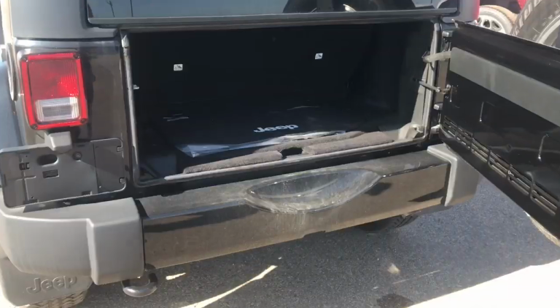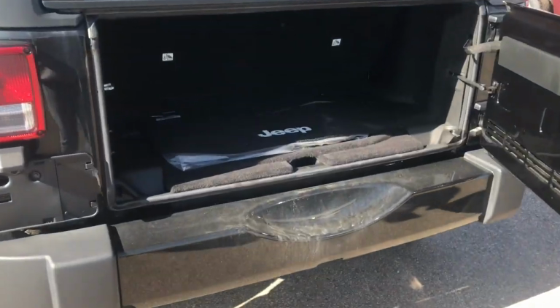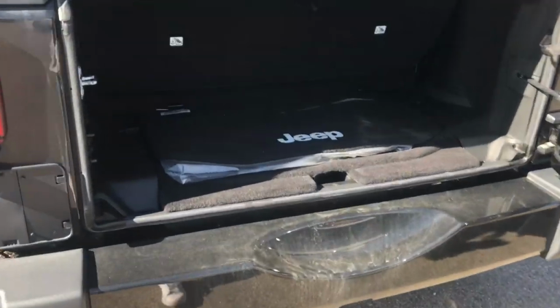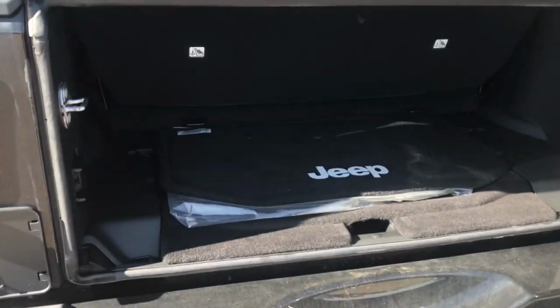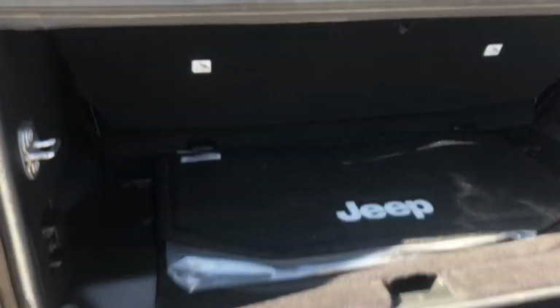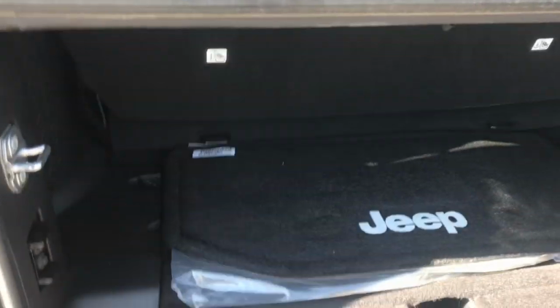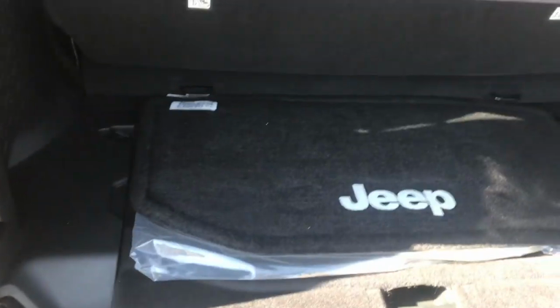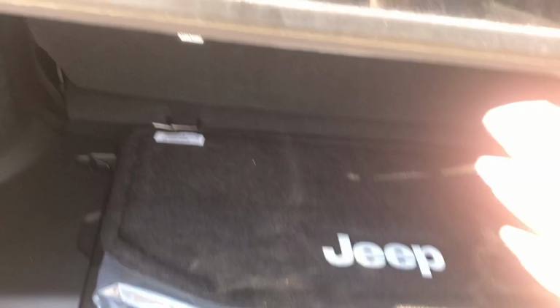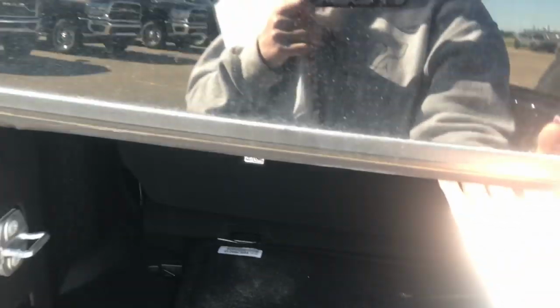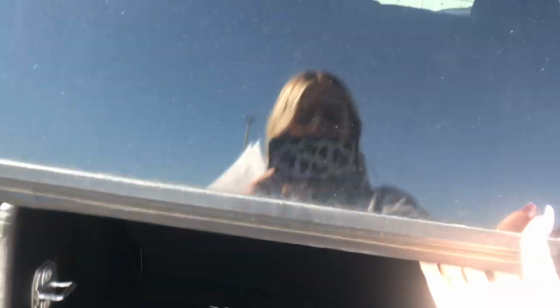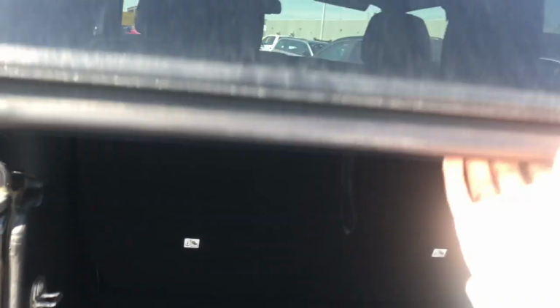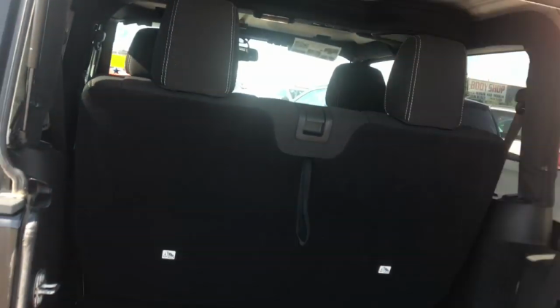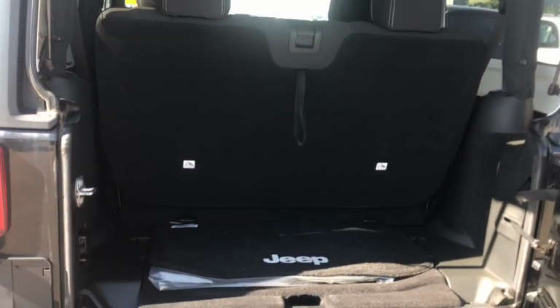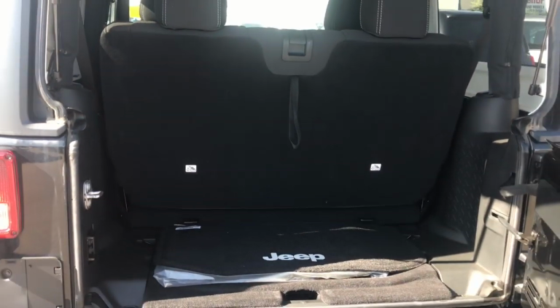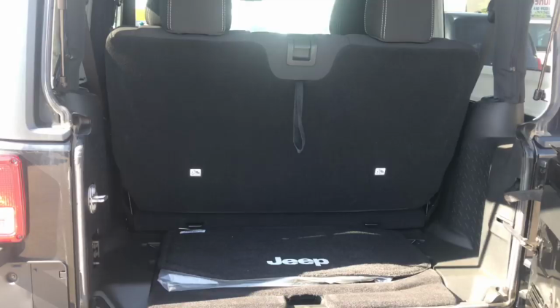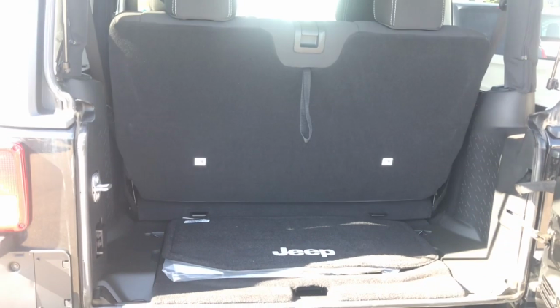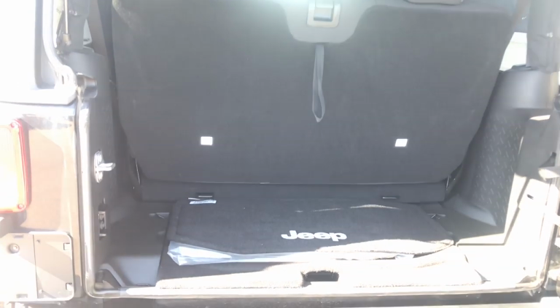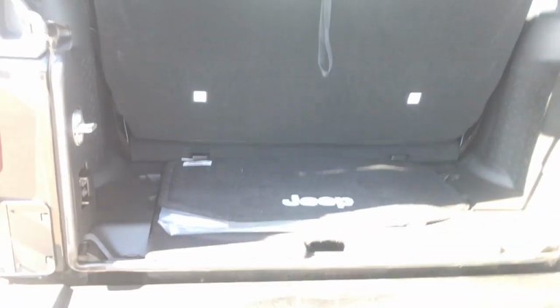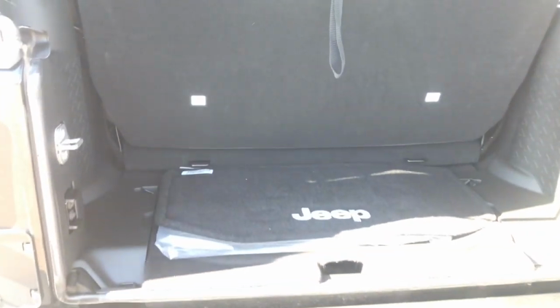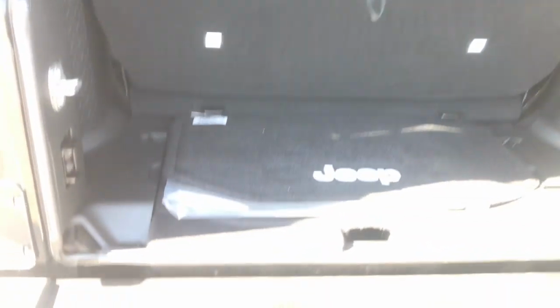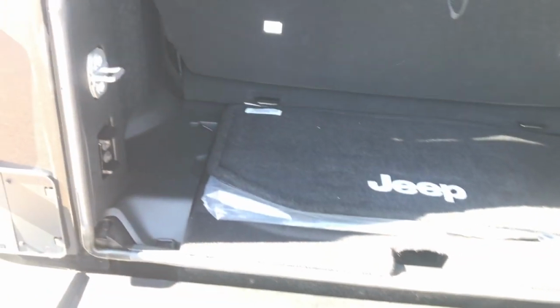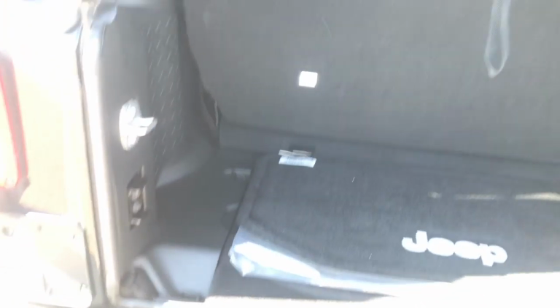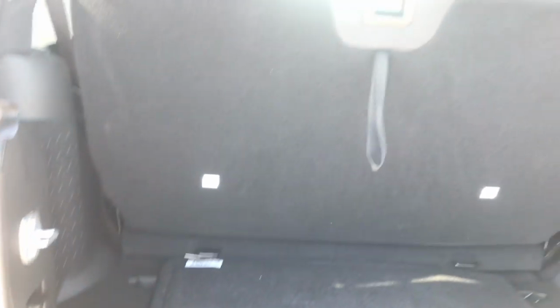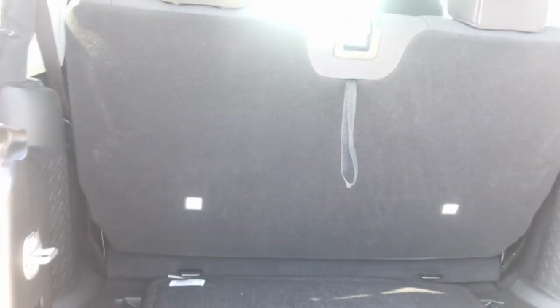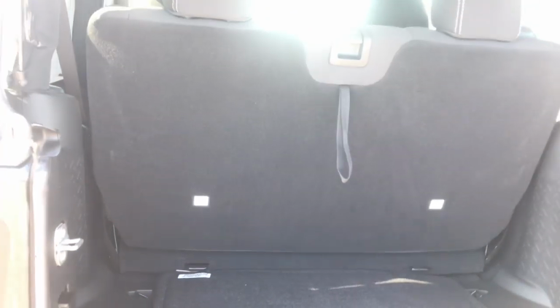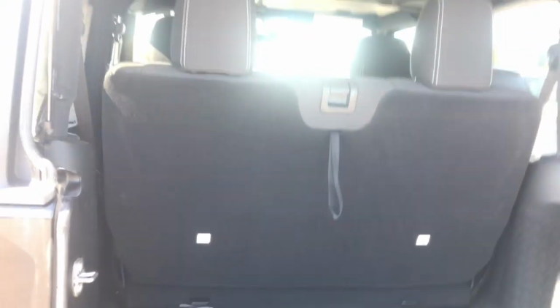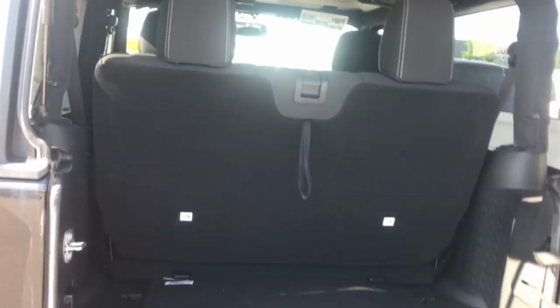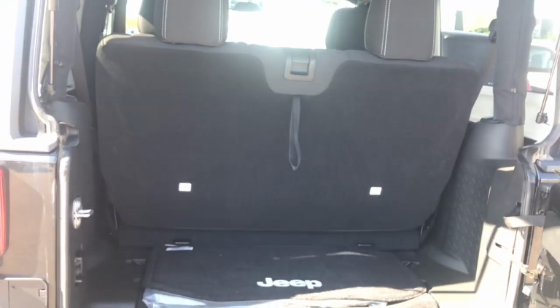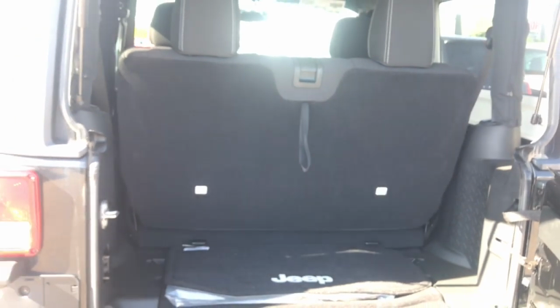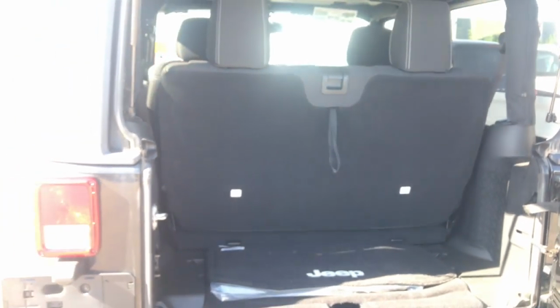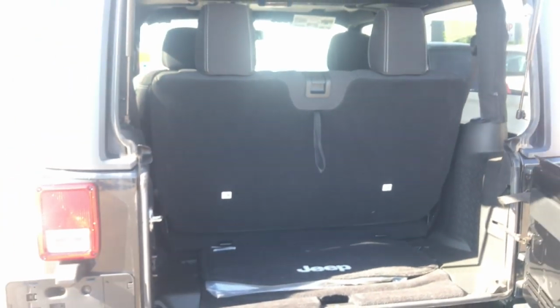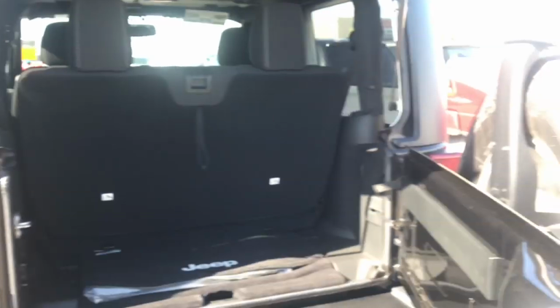Opening this you can have quick access to just toss things in as well as this piece simply flips up. Flipping all of that up we can see we've got plenty of room back here as well as these two back seats that flip down for even more storage space.